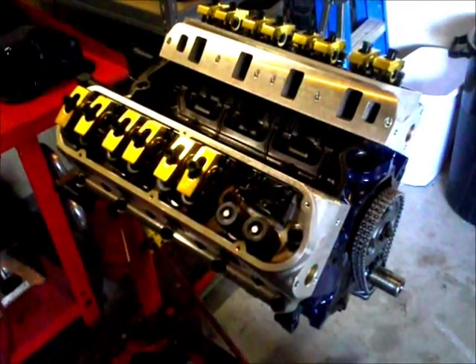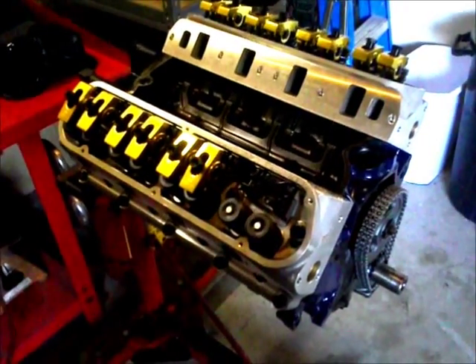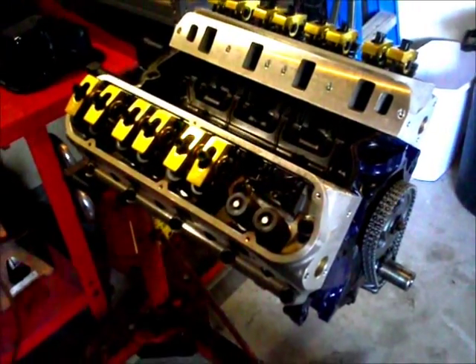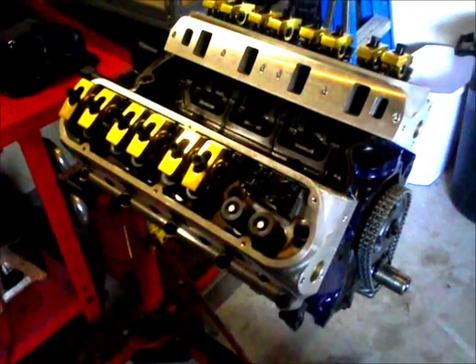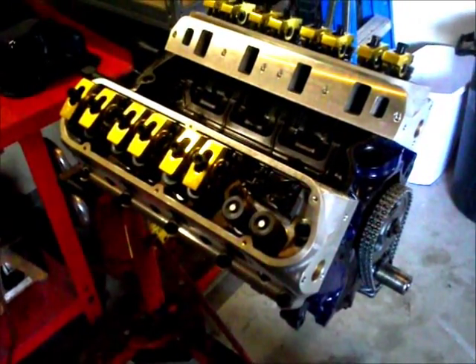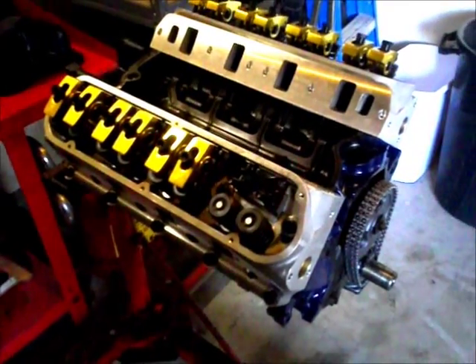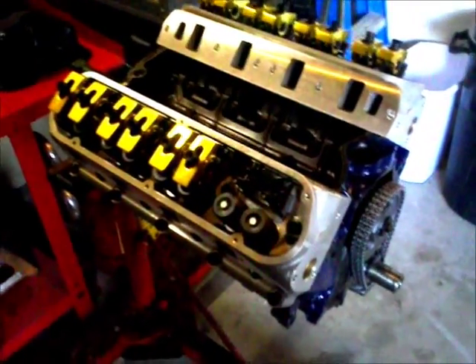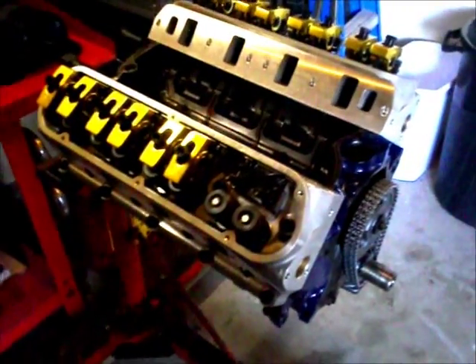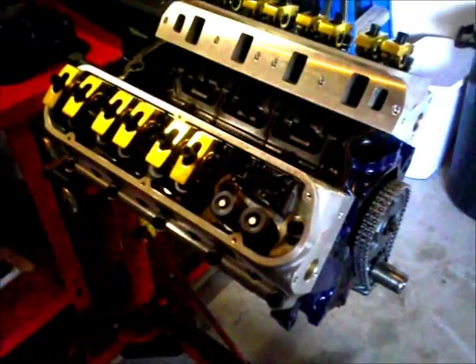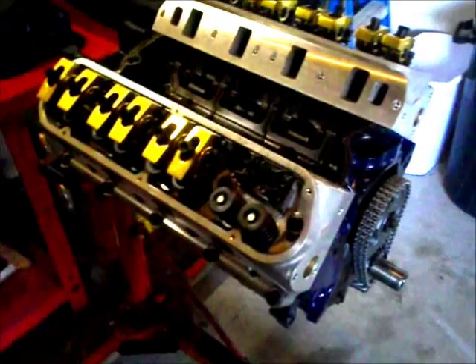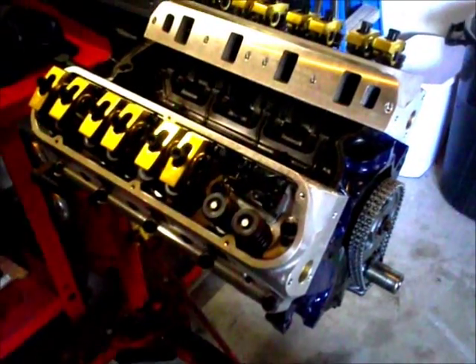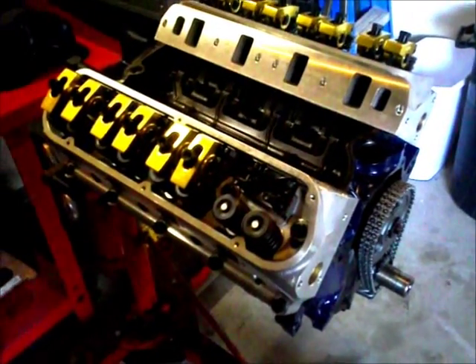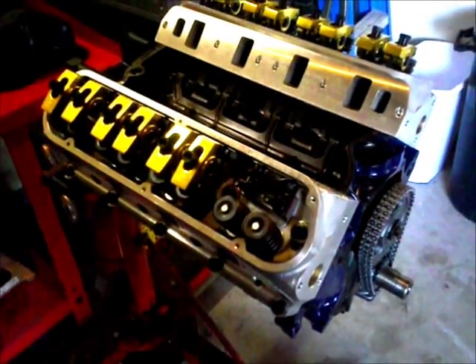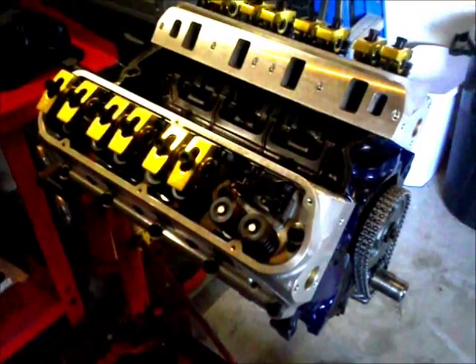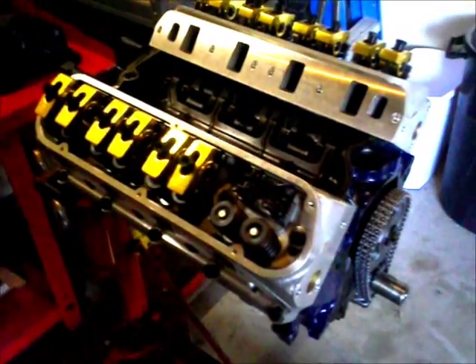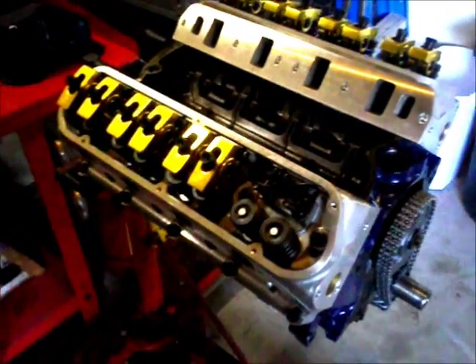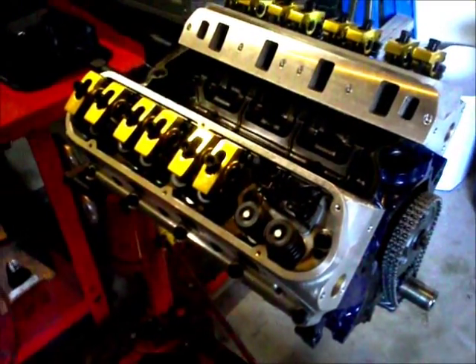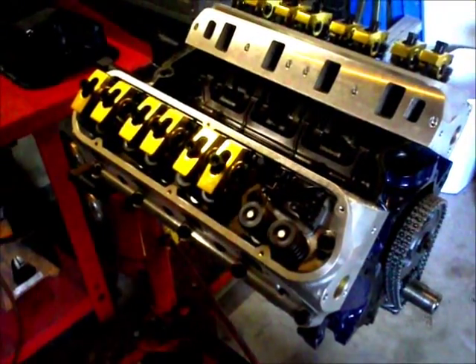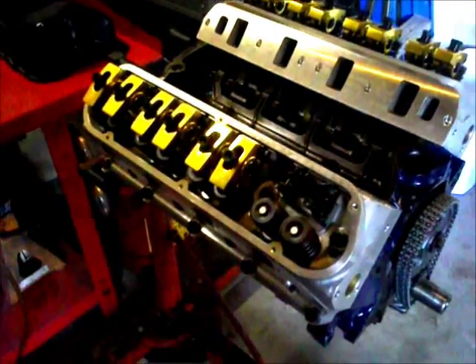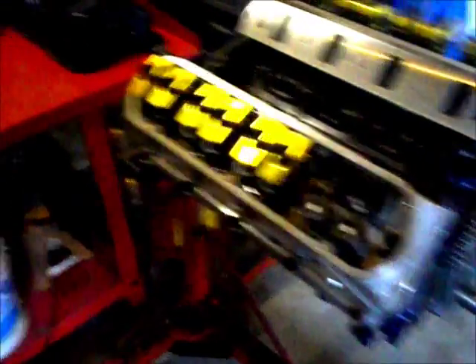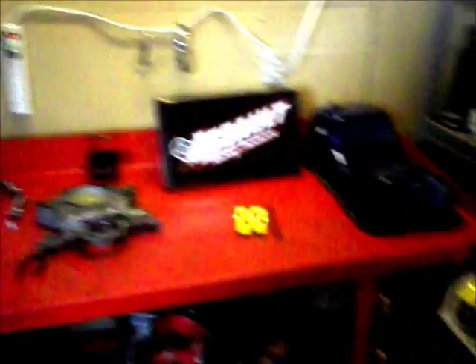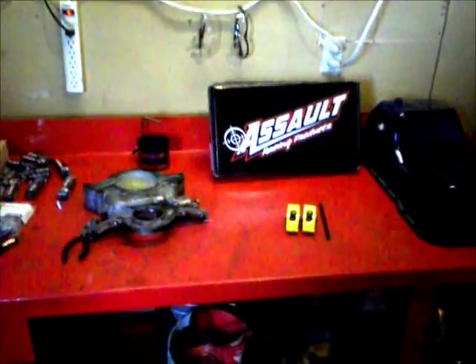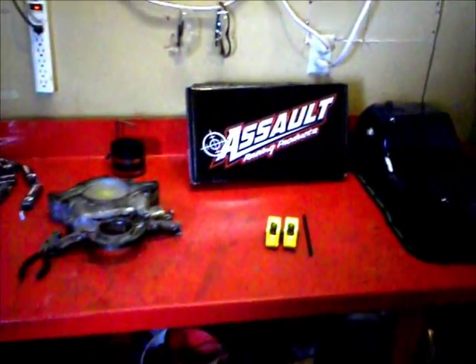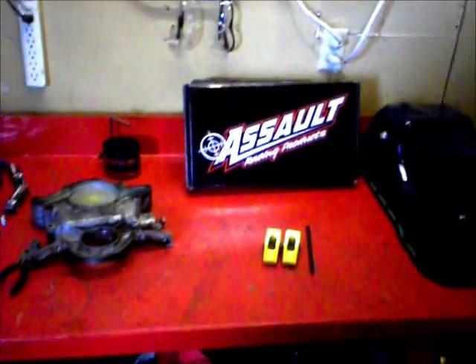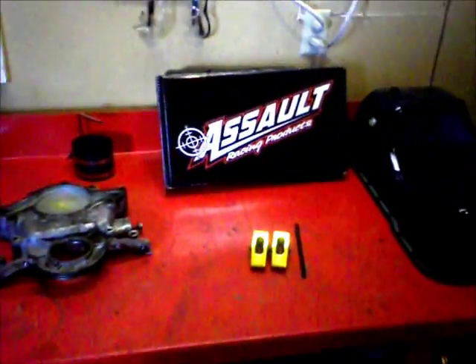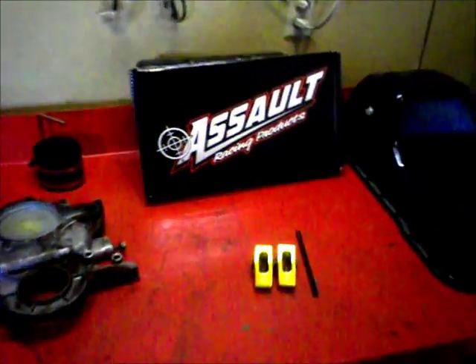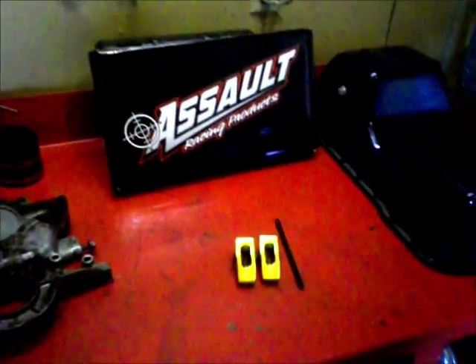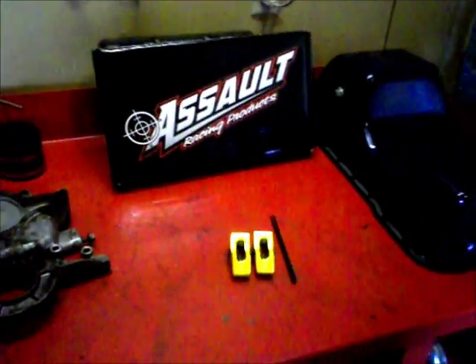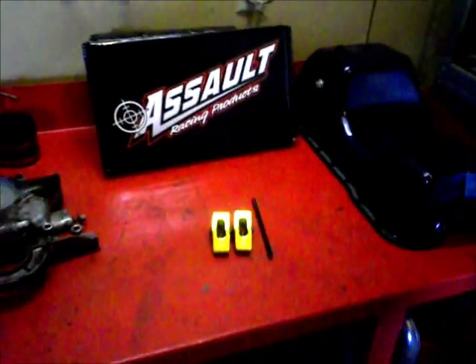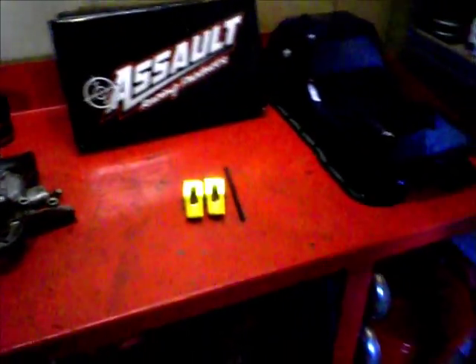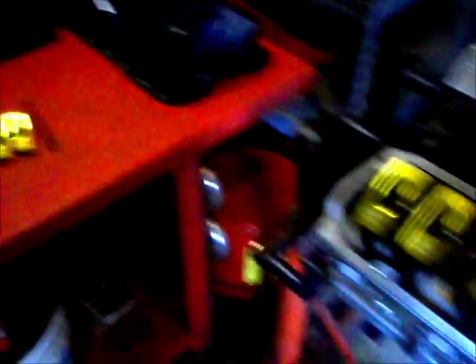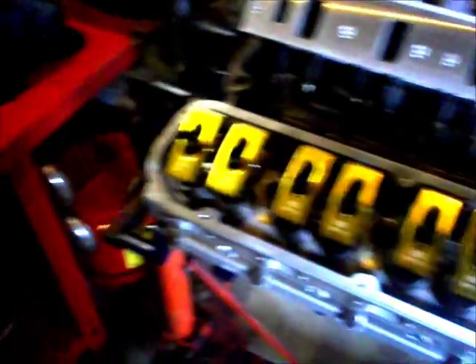We're back working on our 302 small block Ford. Today we're installing a set of roller rocker arms. The ones I've got are from Assault Racing Products. They're full roller rockers, 1.7 ratio.